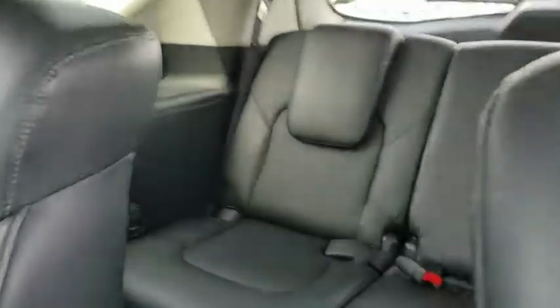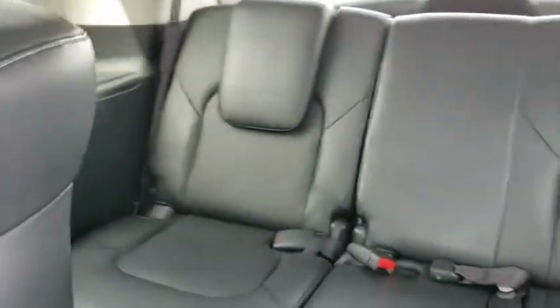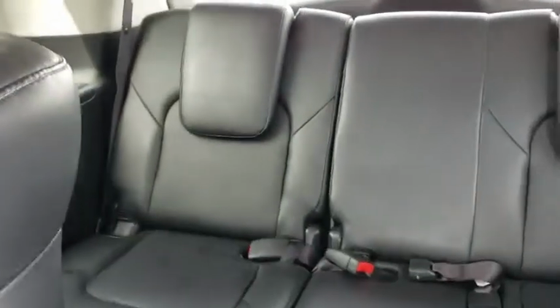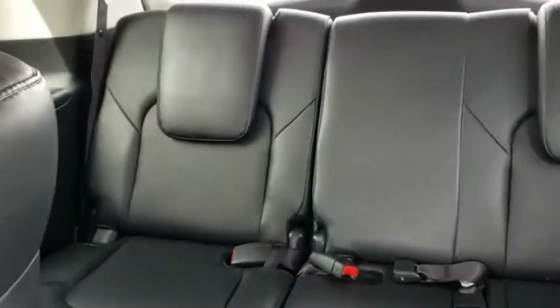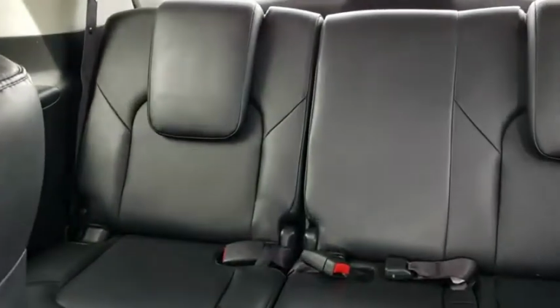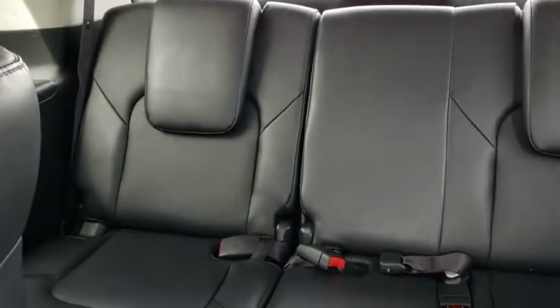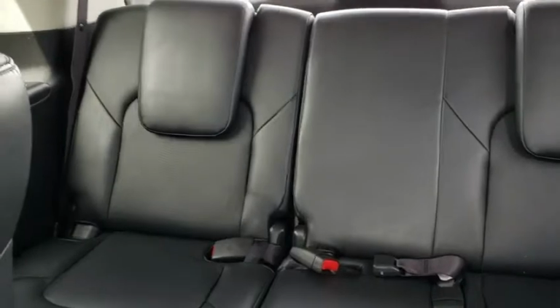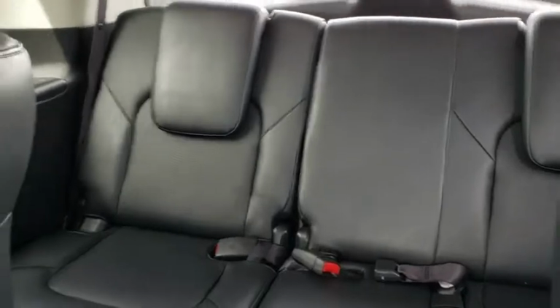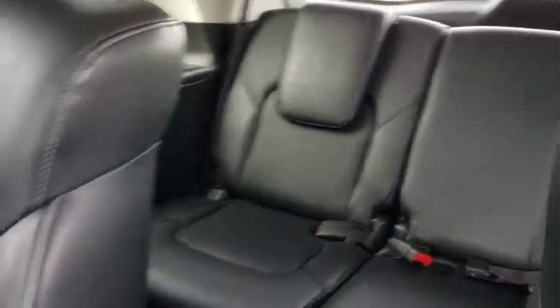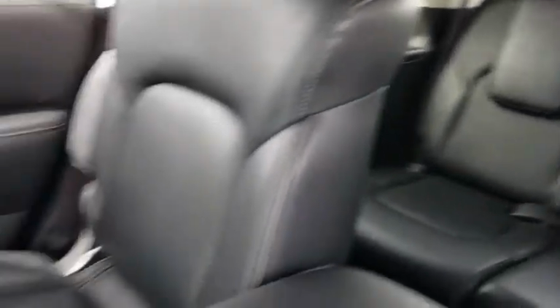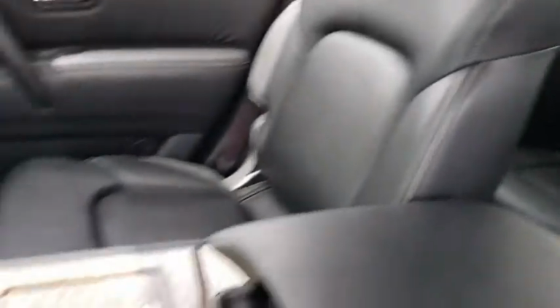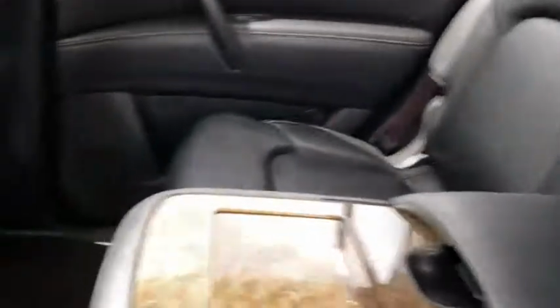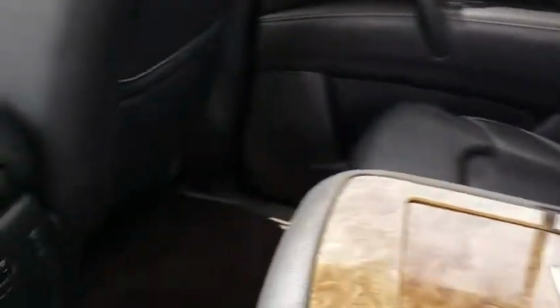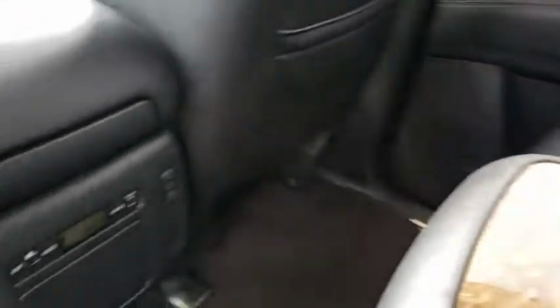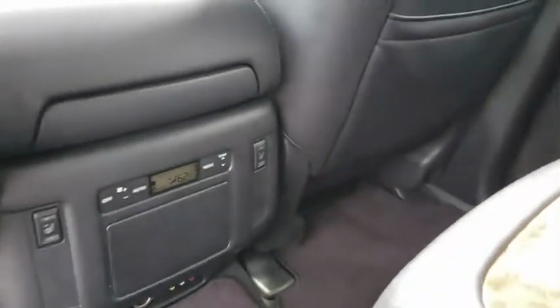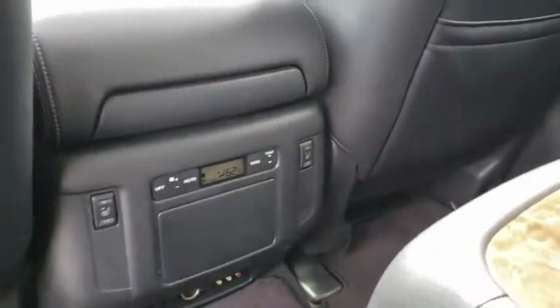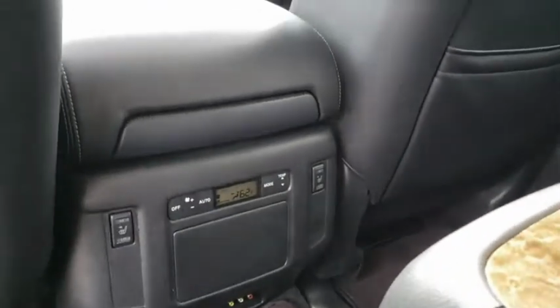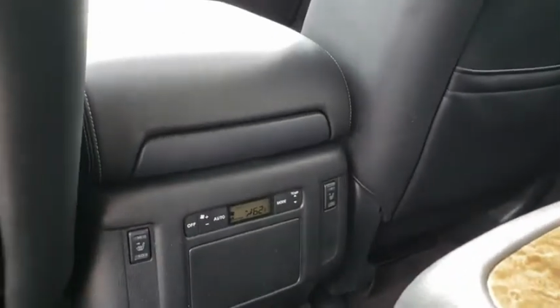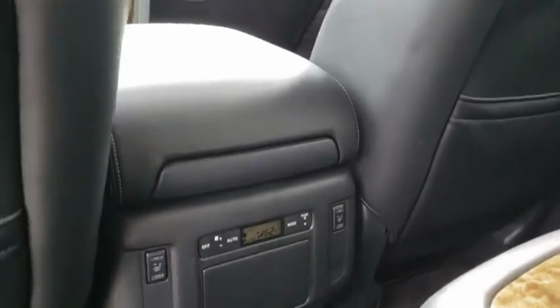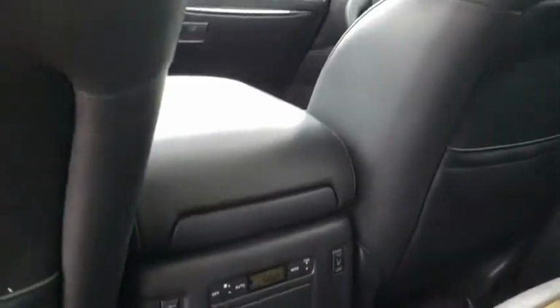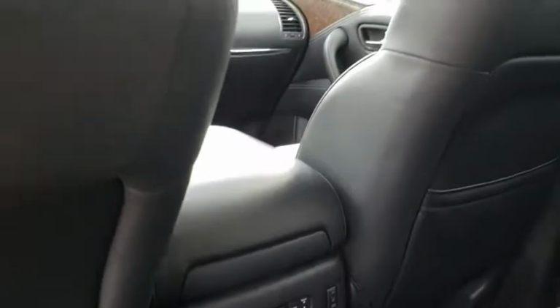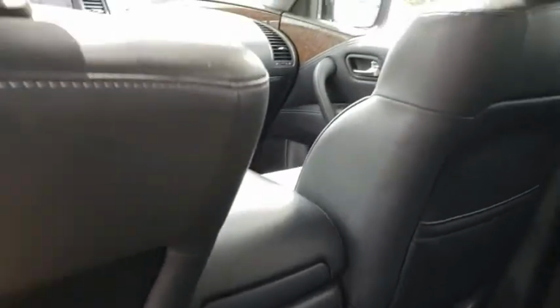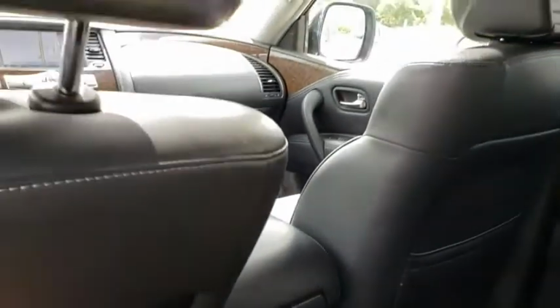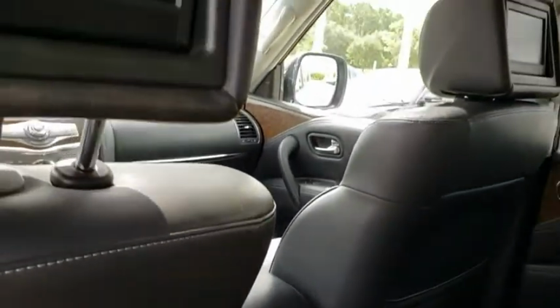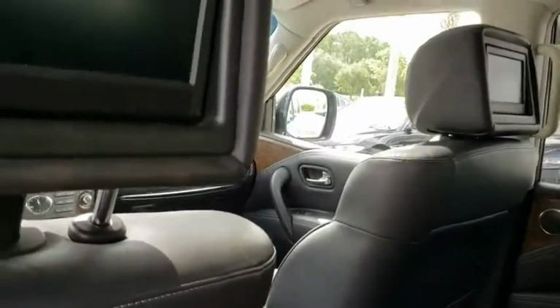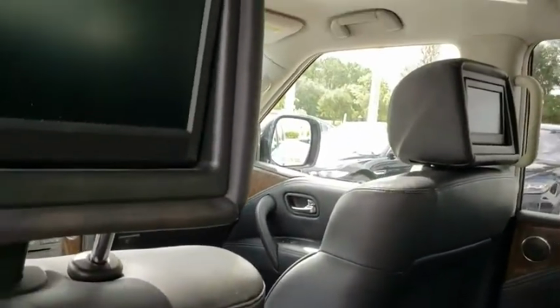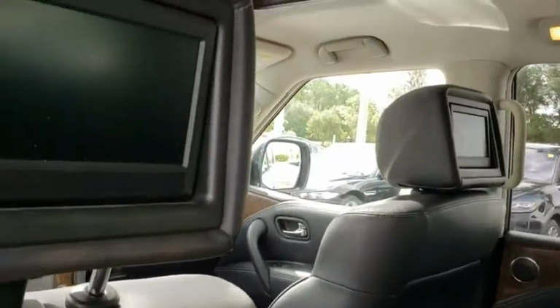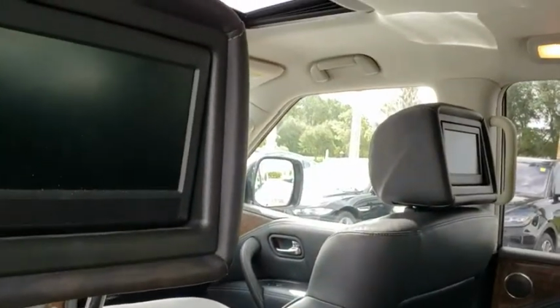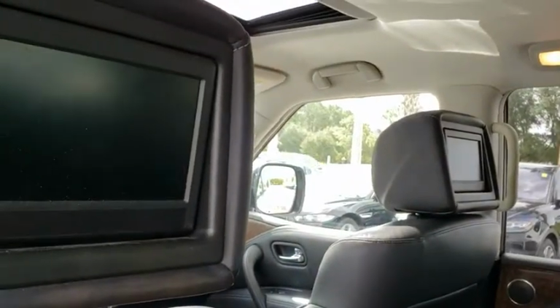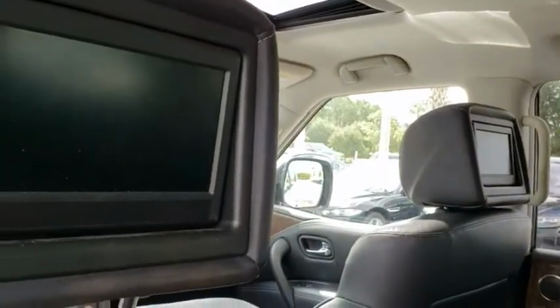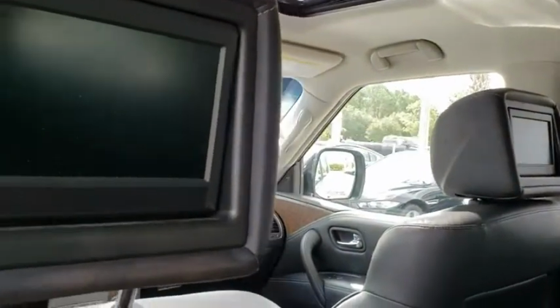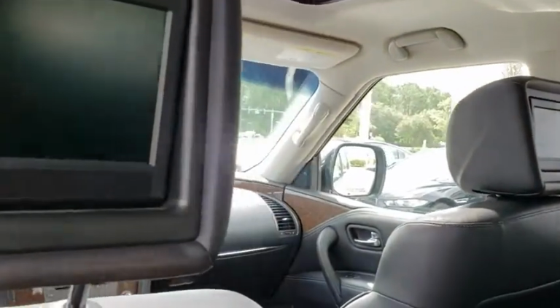Power passenger seat, stability control, Bluetooth, leather-wrapped steering wheel, adjustable steering wheel, power steering, four-wheel disc brakes, floor mats, aluminum wheels, auto-dimming rear-view mirror.